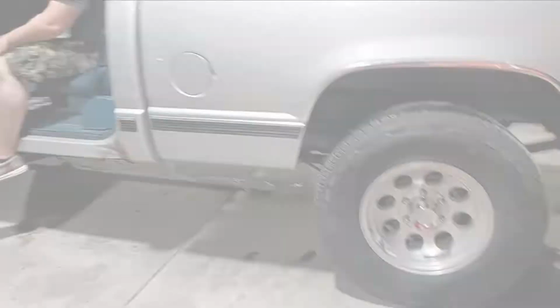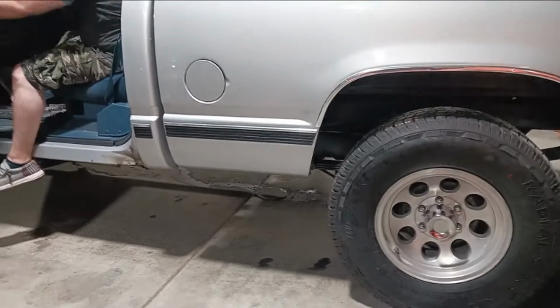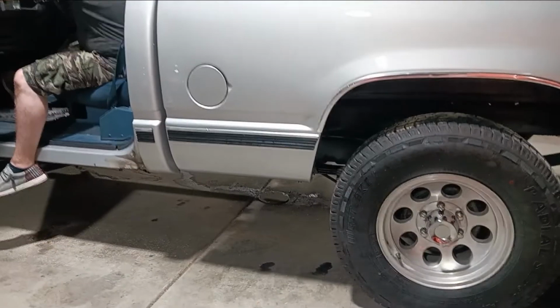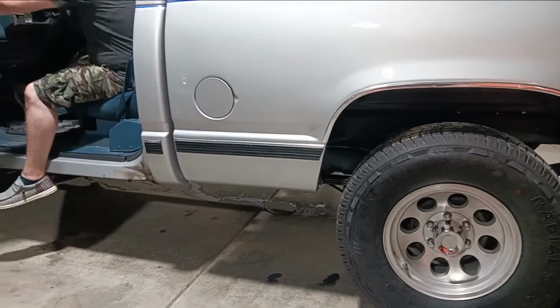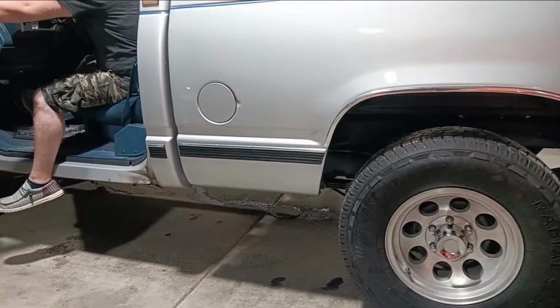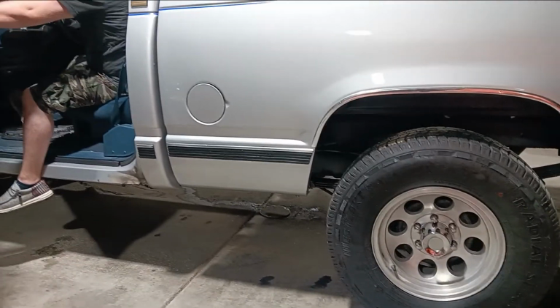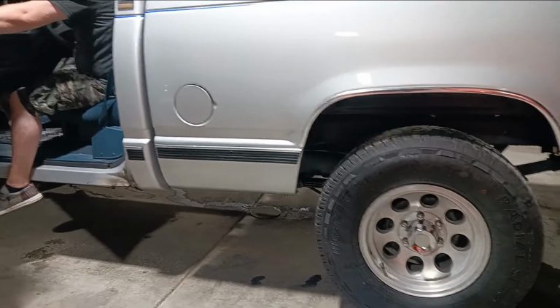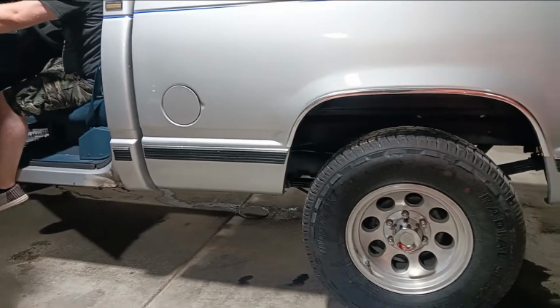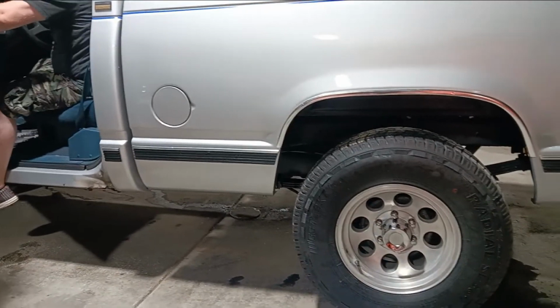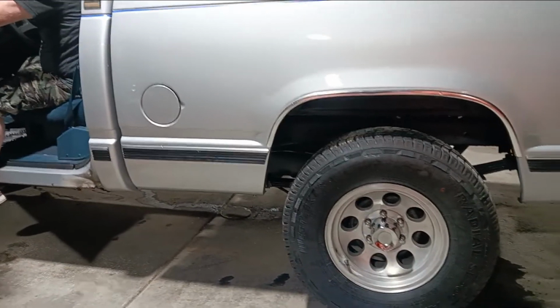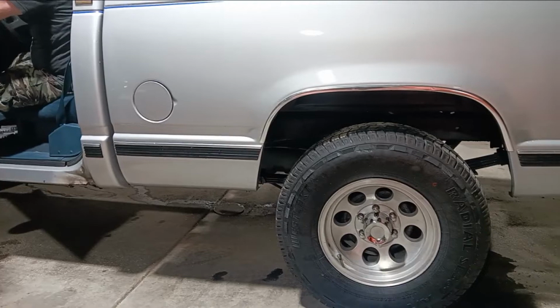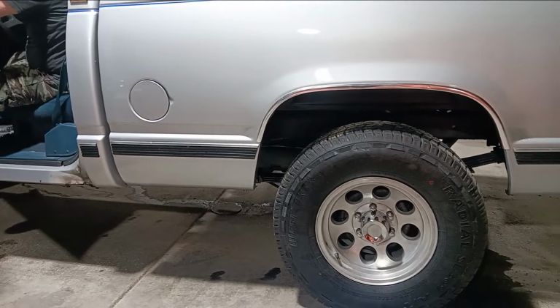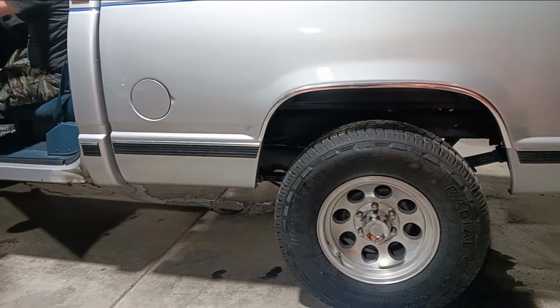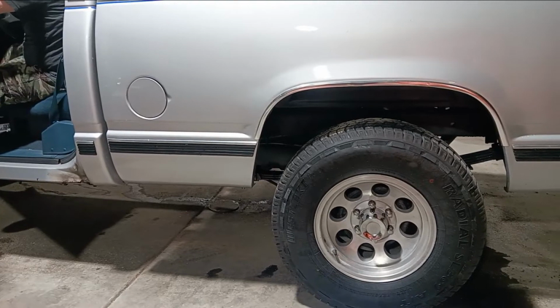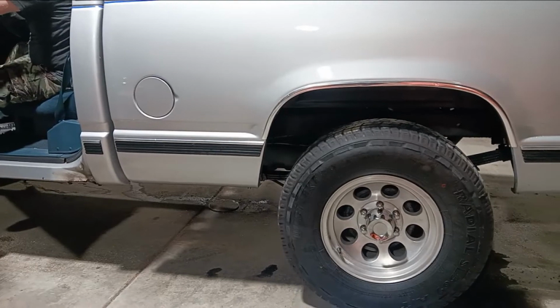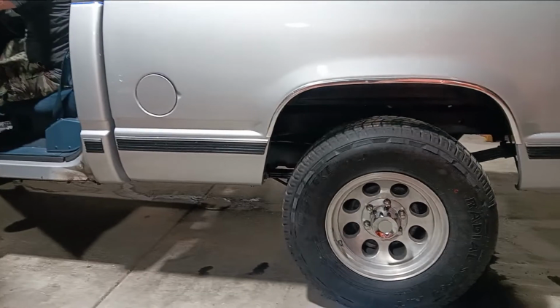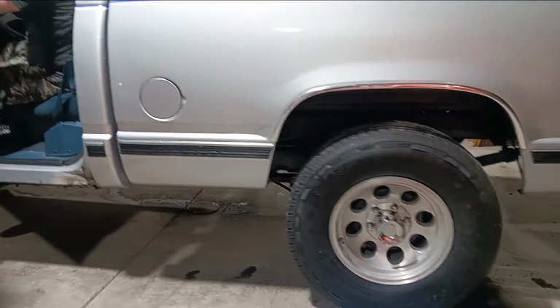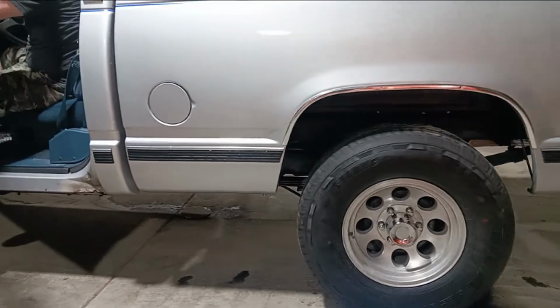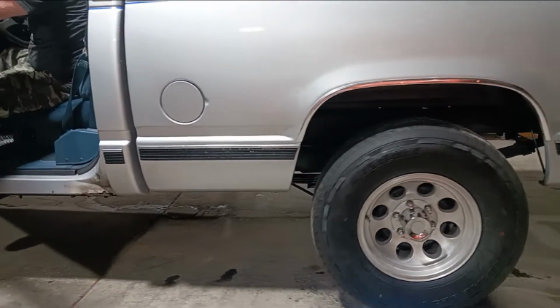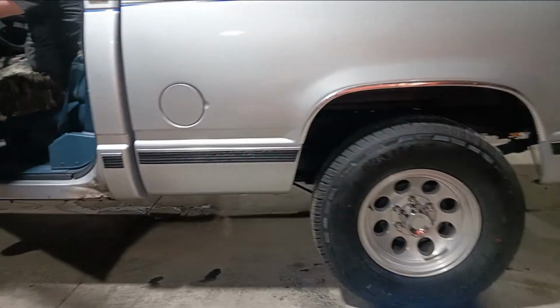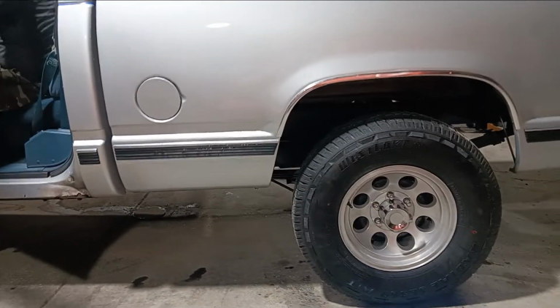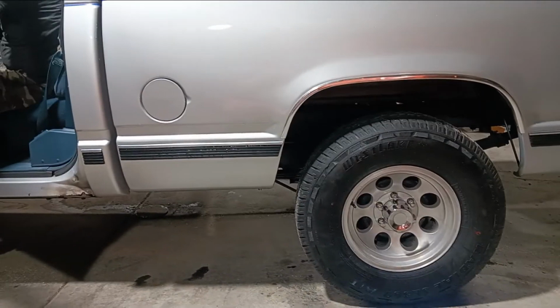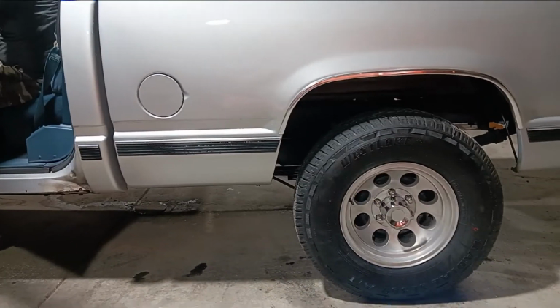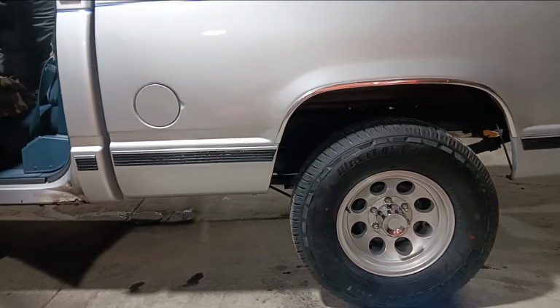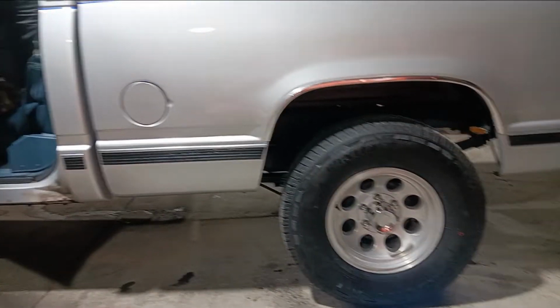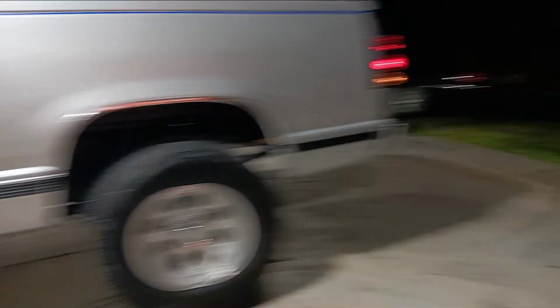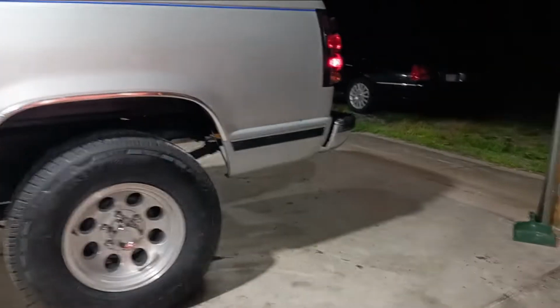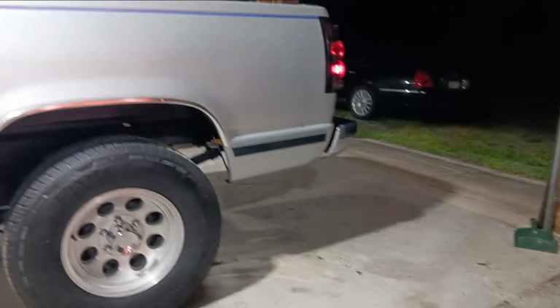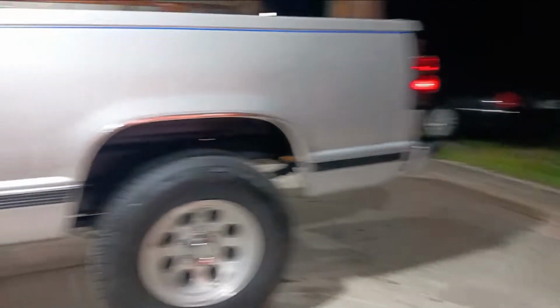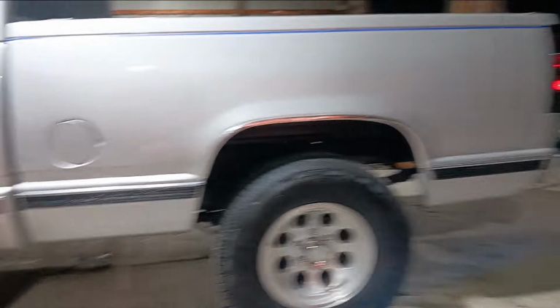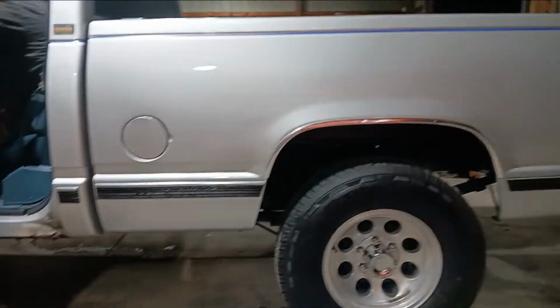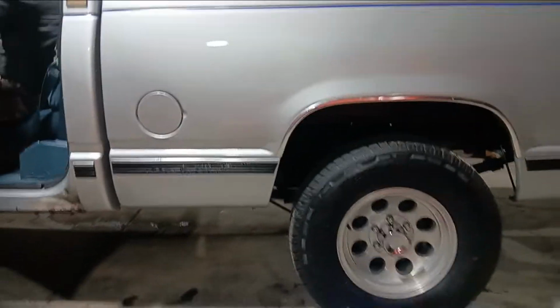Okay, Jamie's gonna give her a backup test here real quick. That stopped and it didn't hit the Lincoln, so I guess we'll call that good.